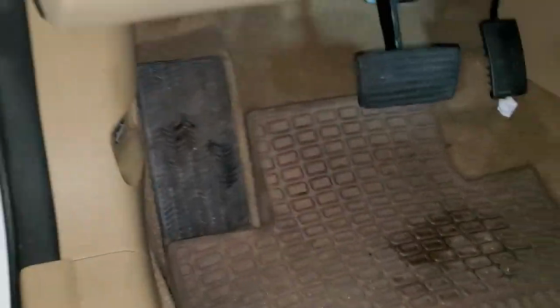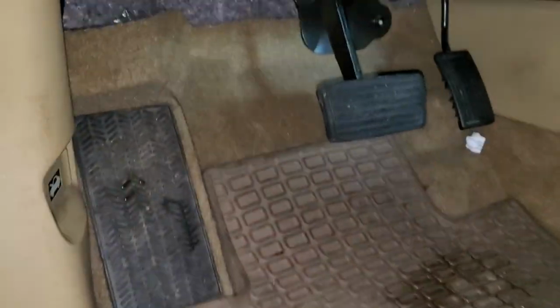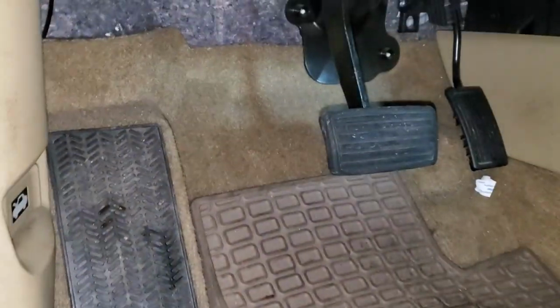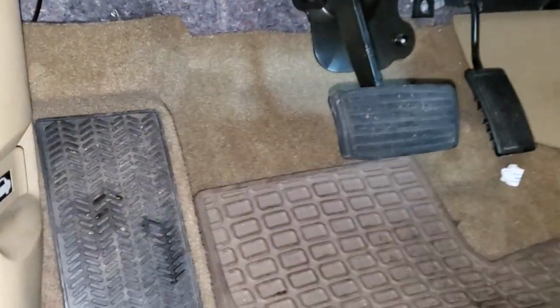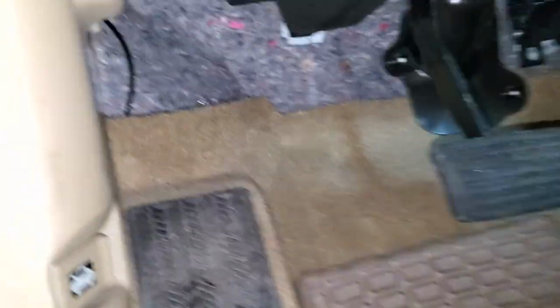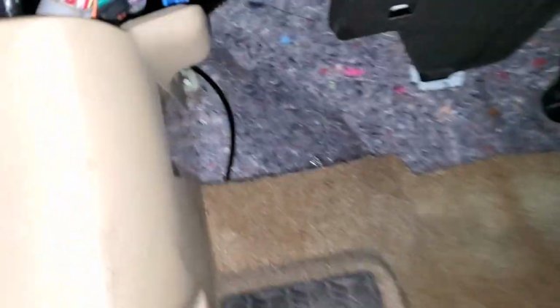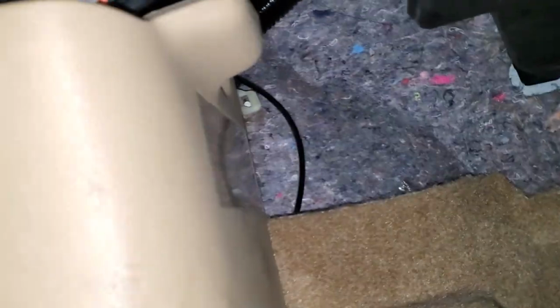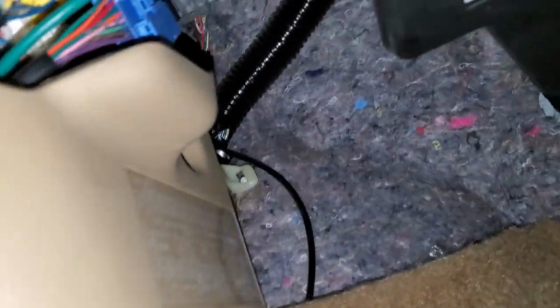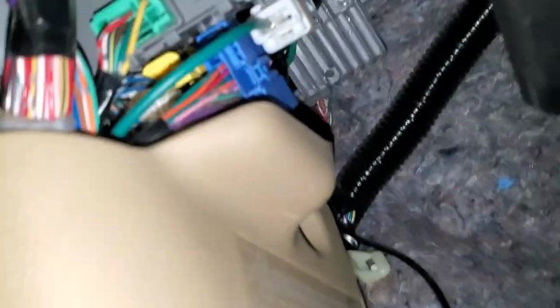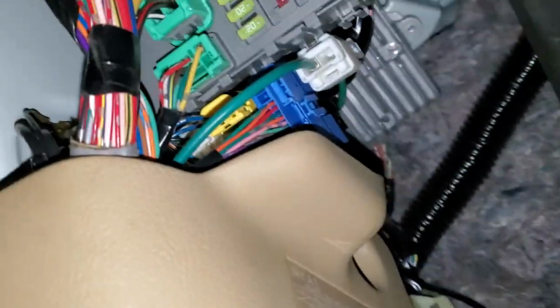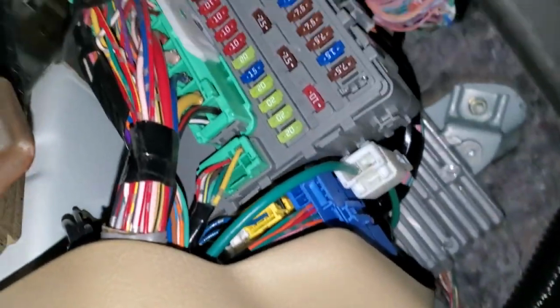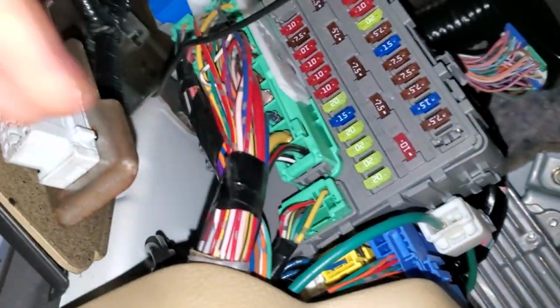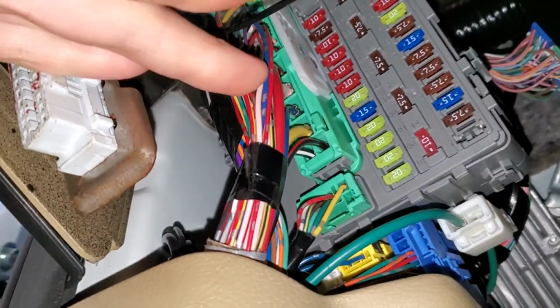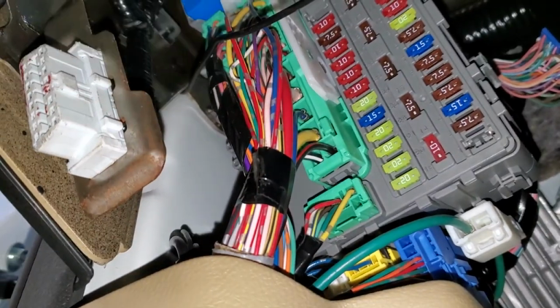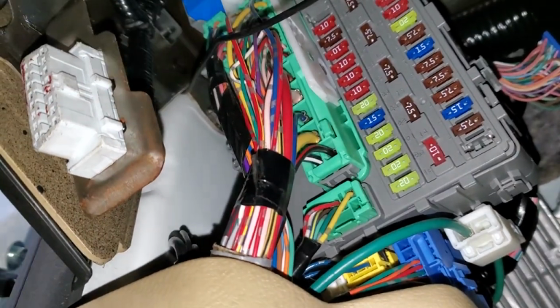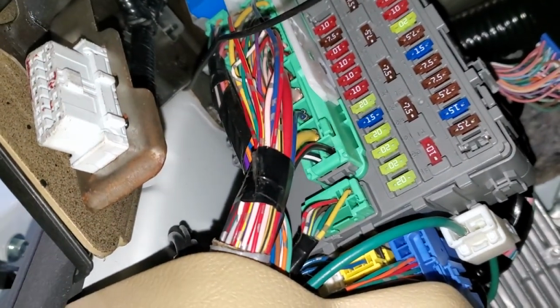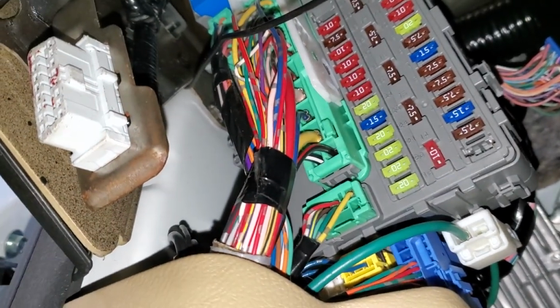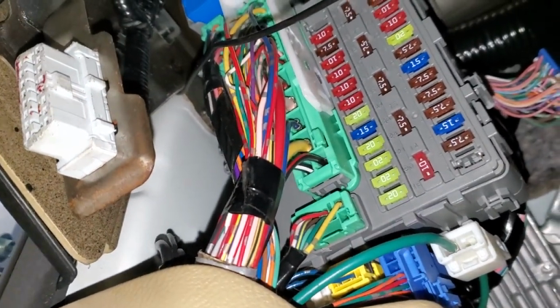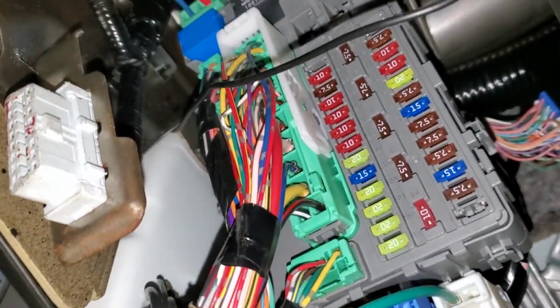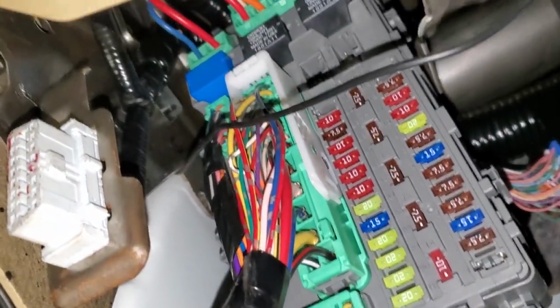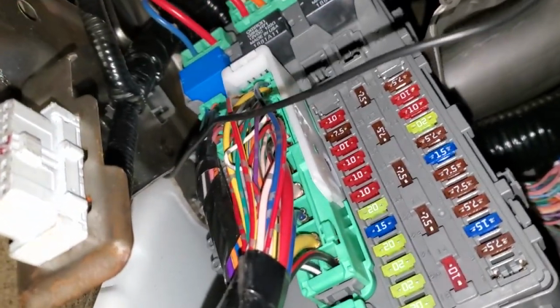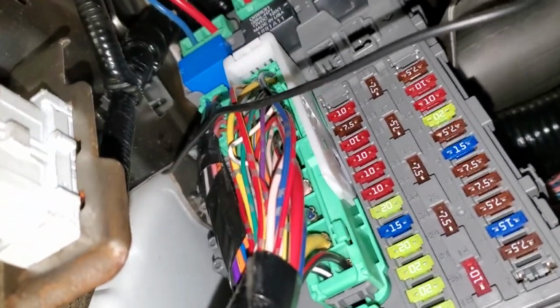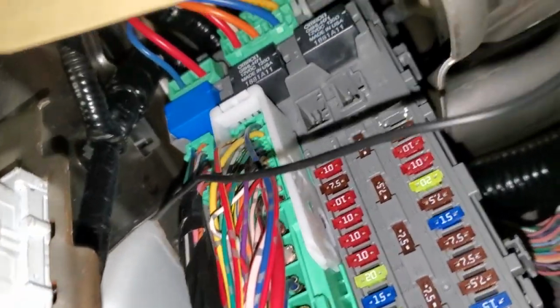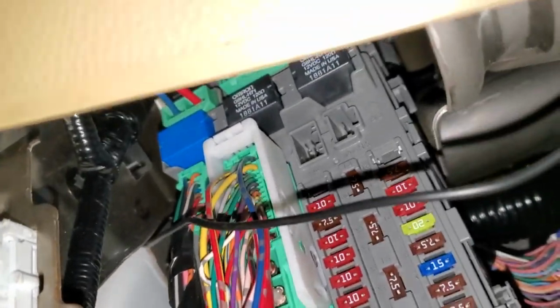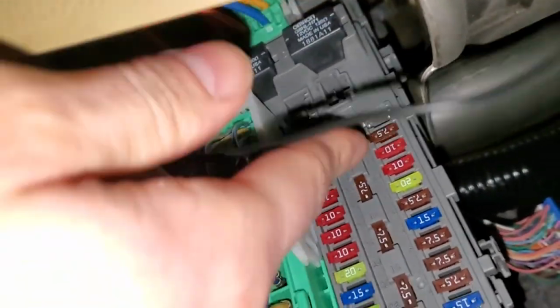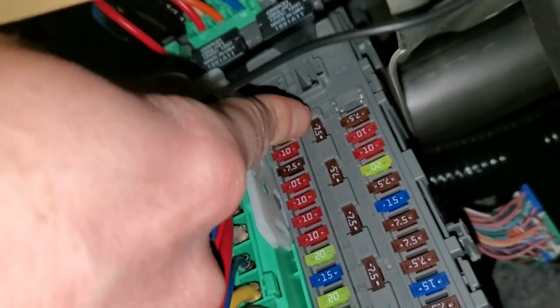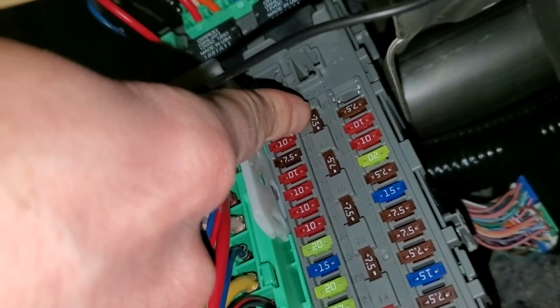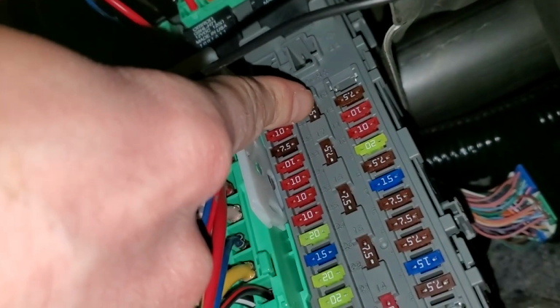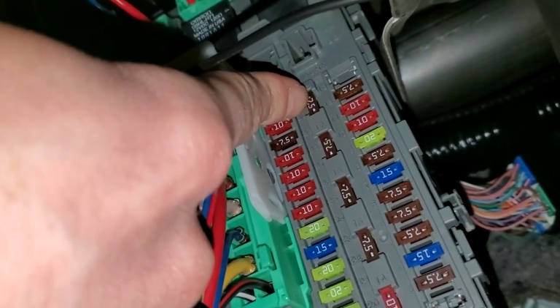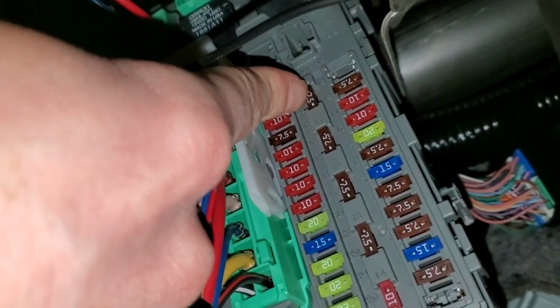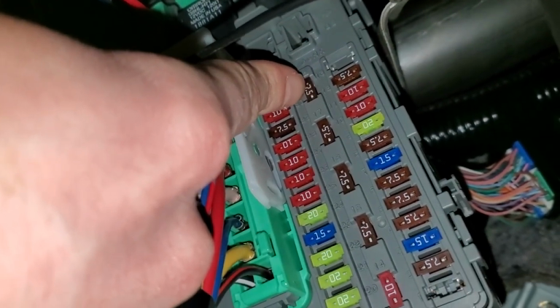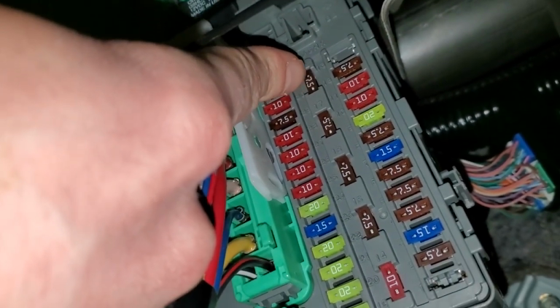The first two for you to check are gonna be down here. There is number 18, which is a seven and a half amp fuse right there. That's fuse number 18.